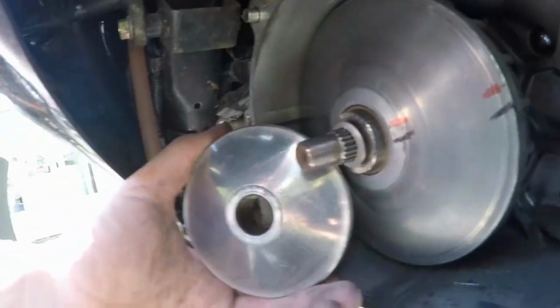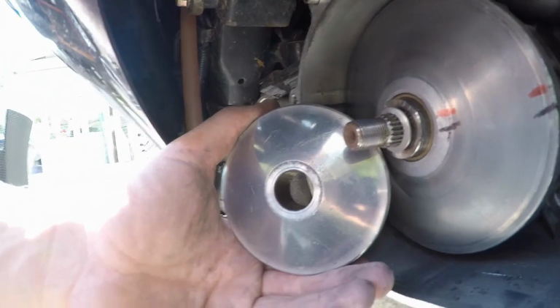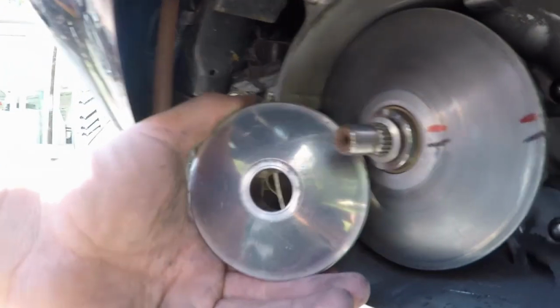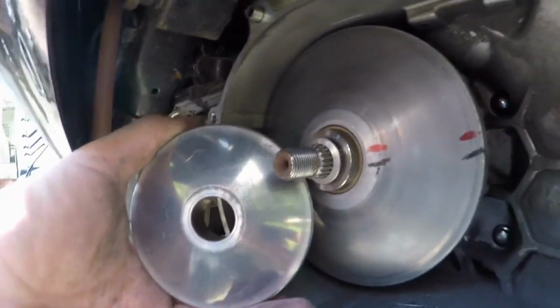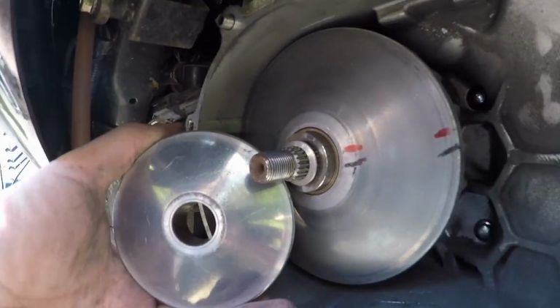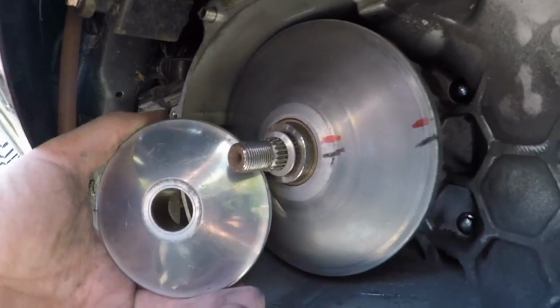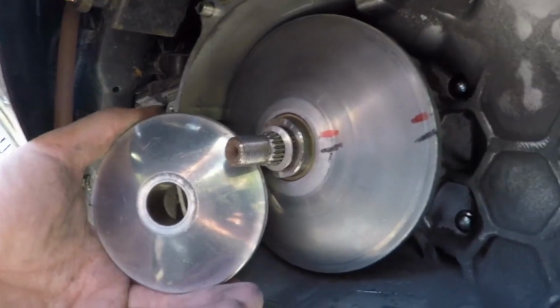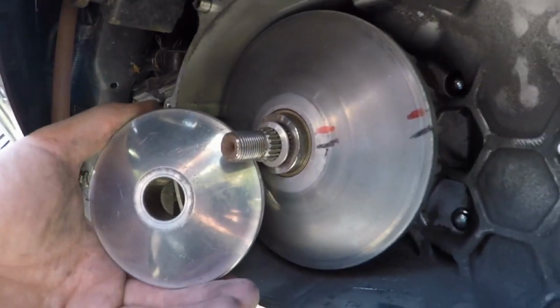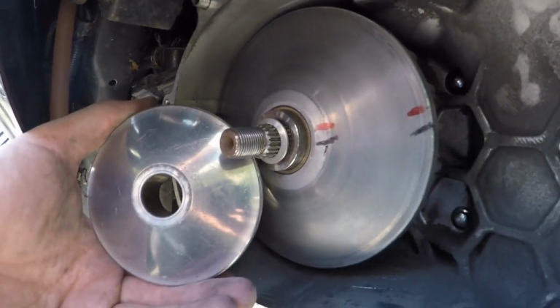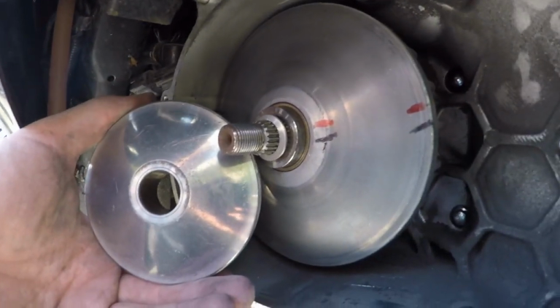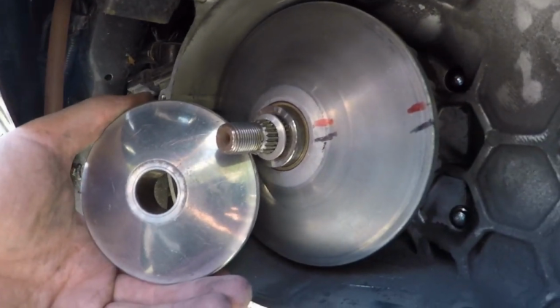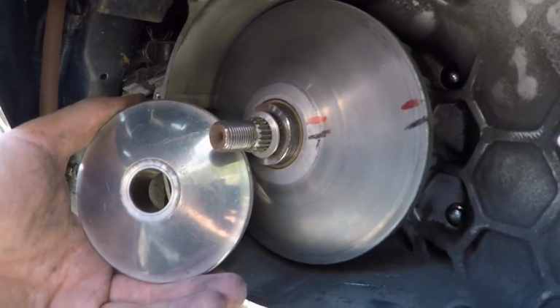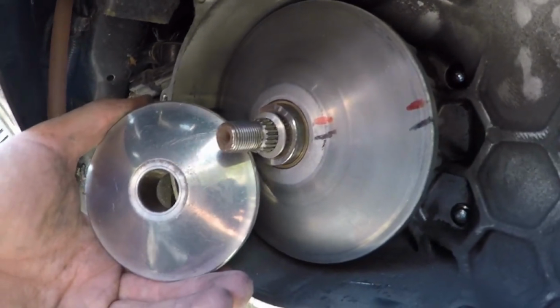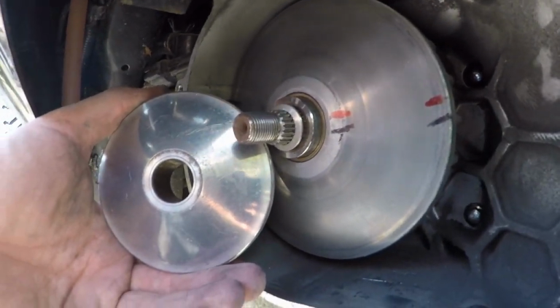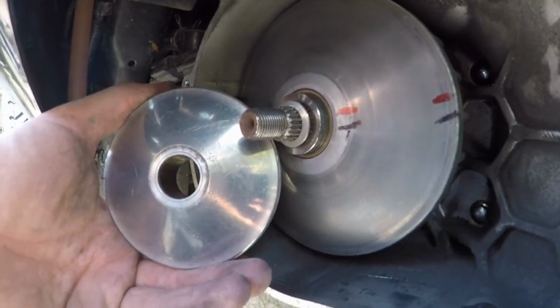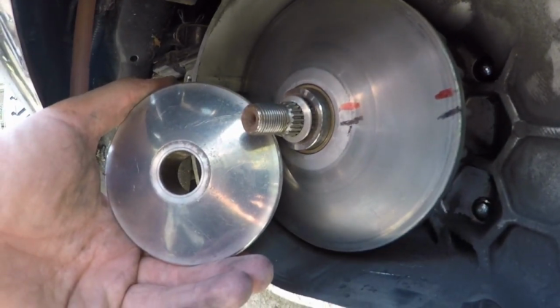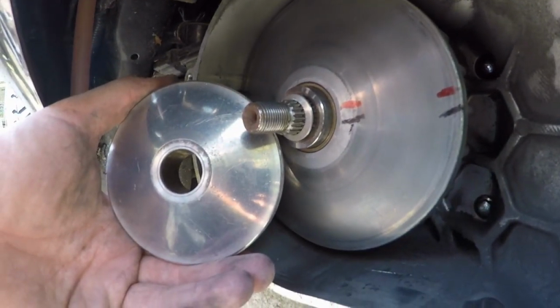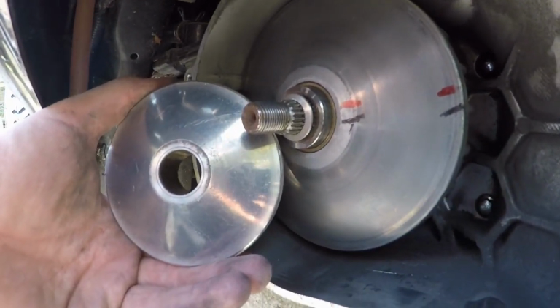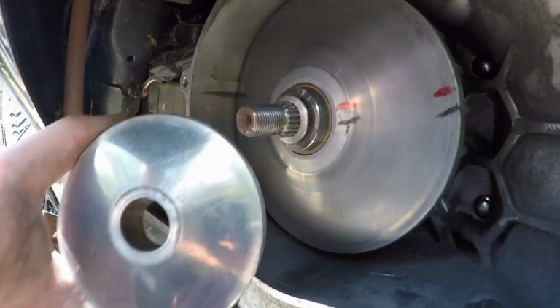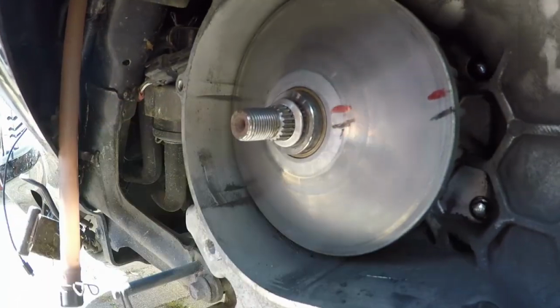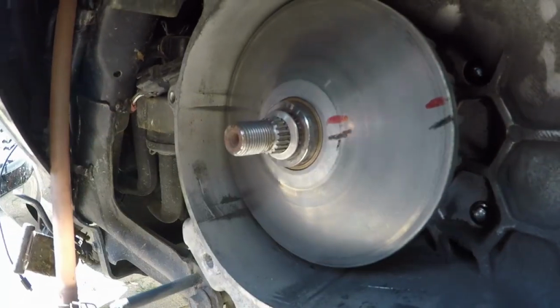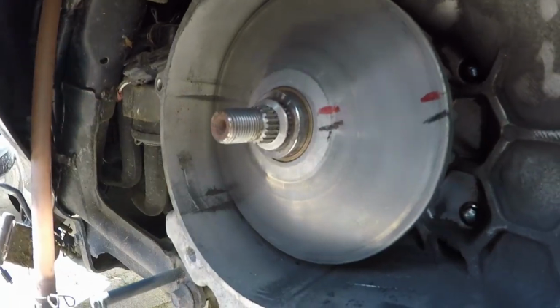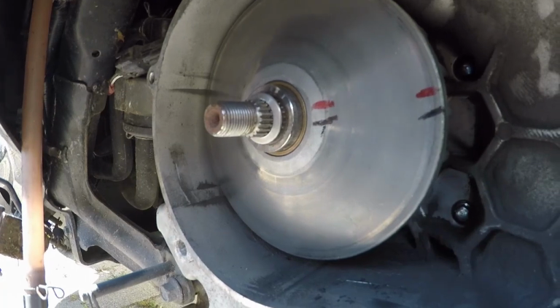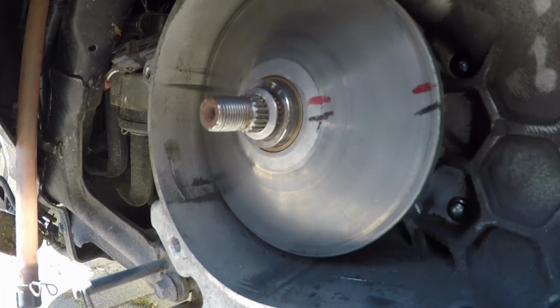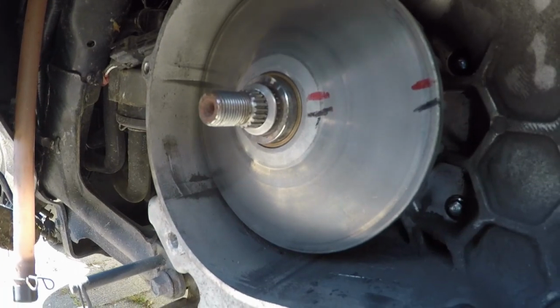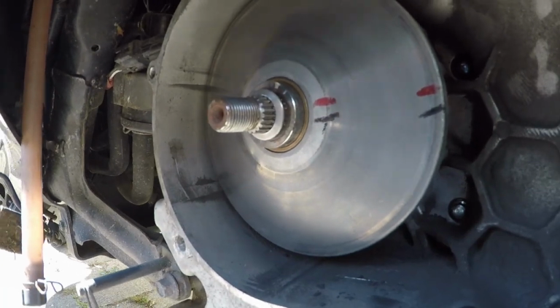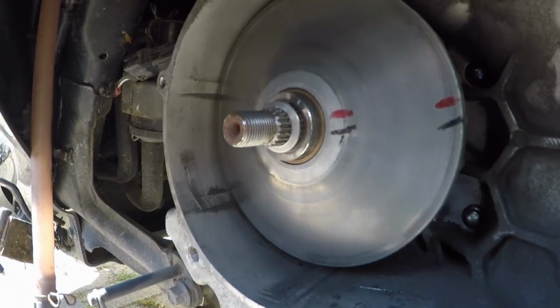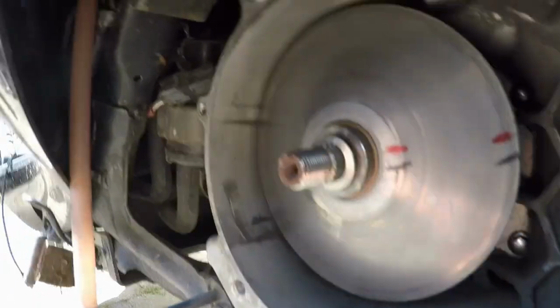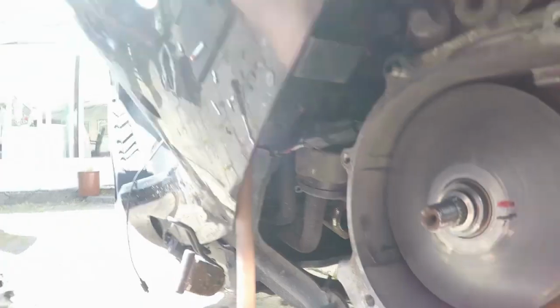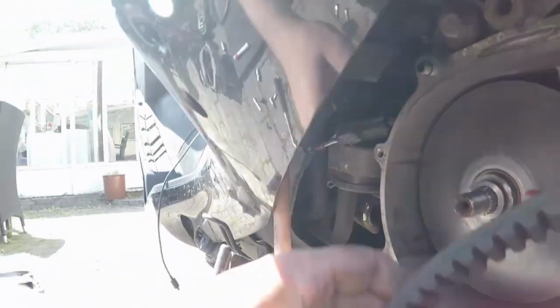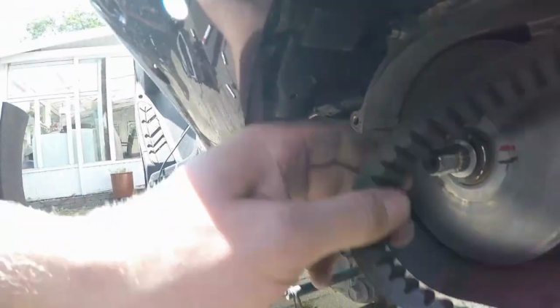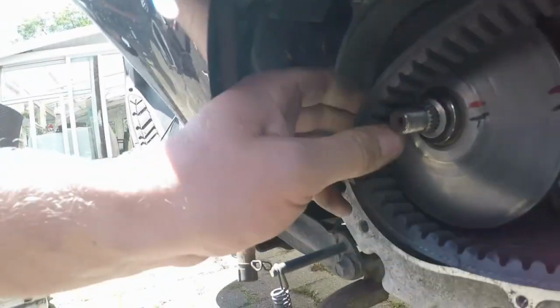This is a comparison with the middle rally 50cc scooter variator — as you can see it is a lot smaller.